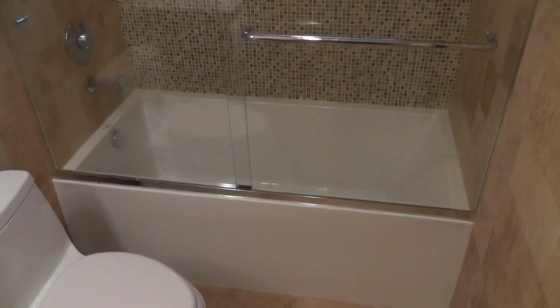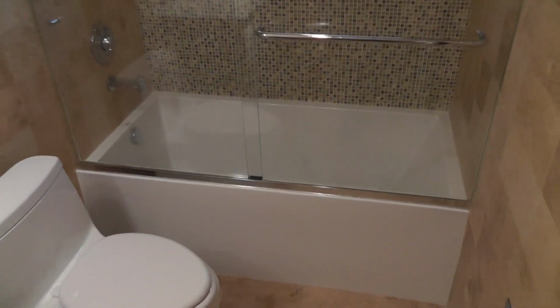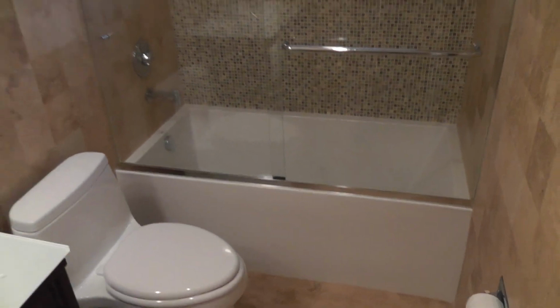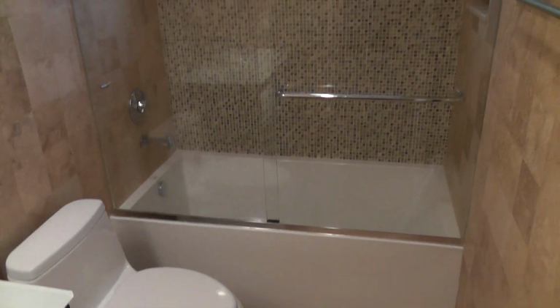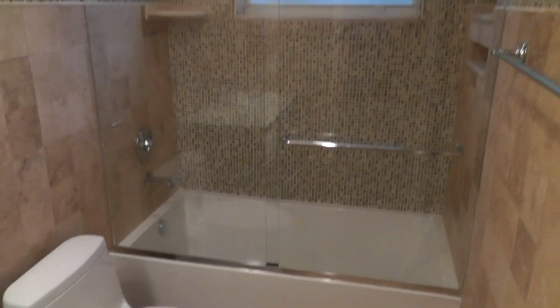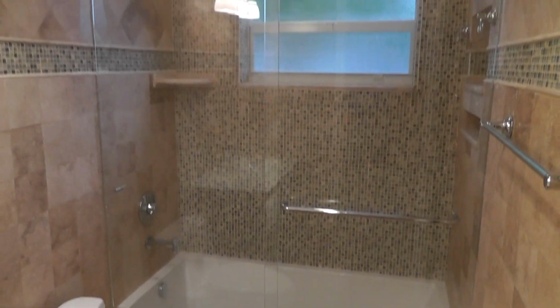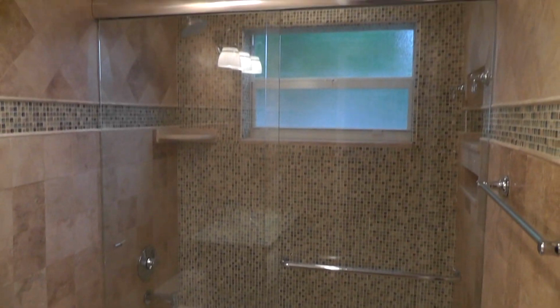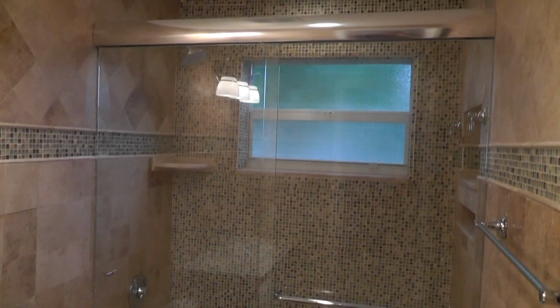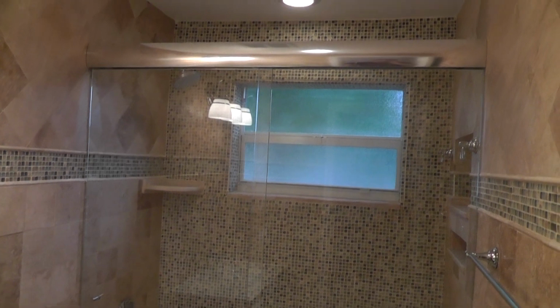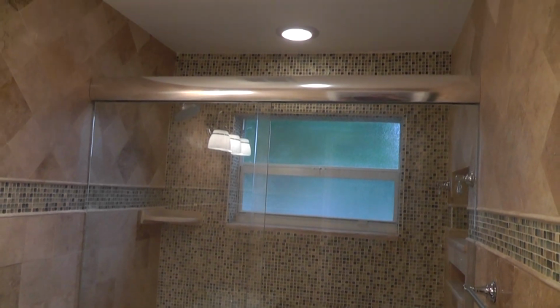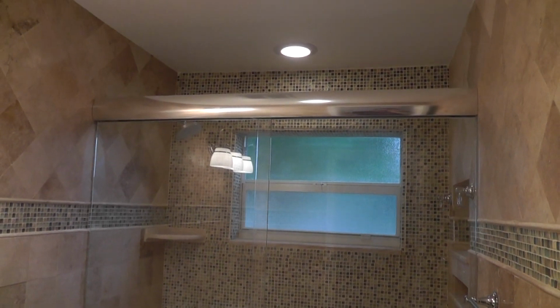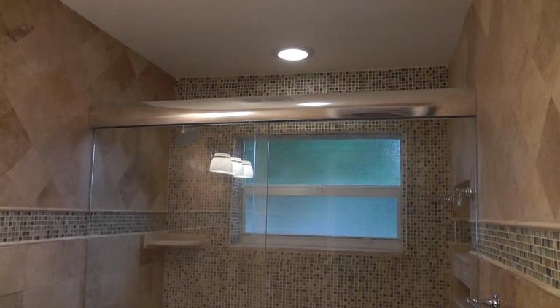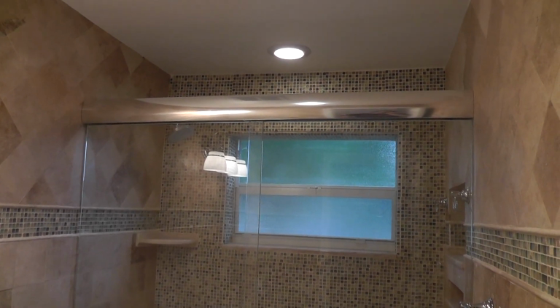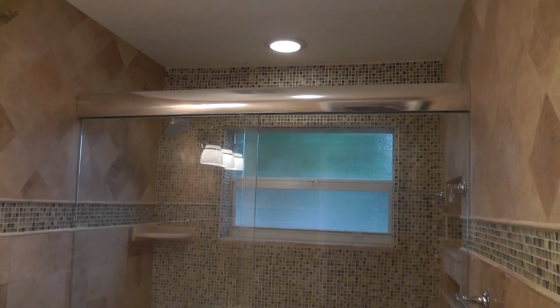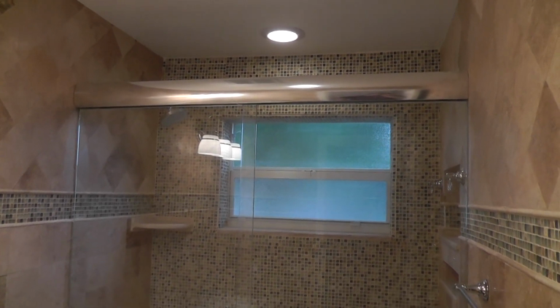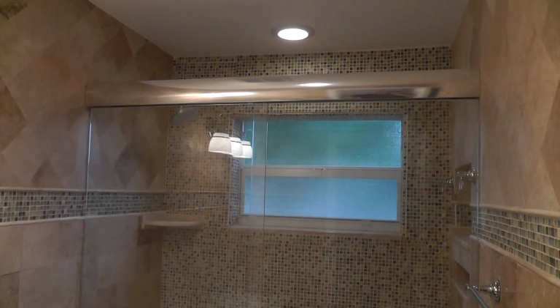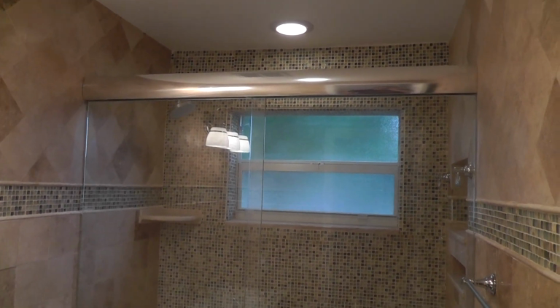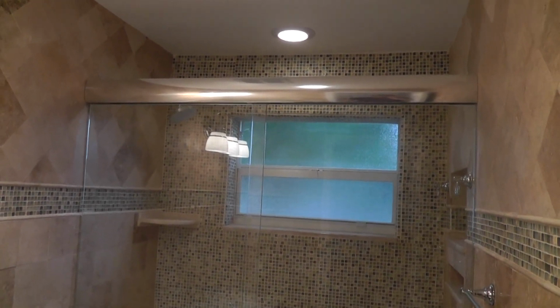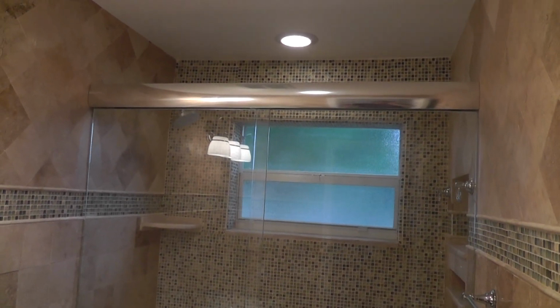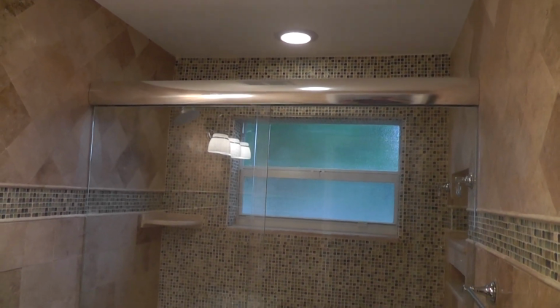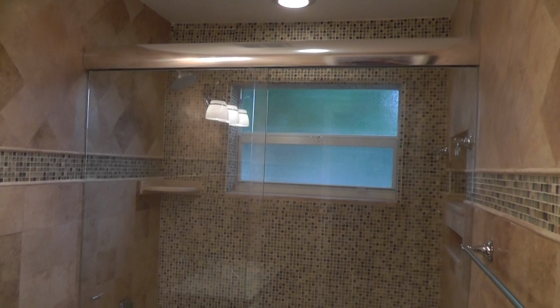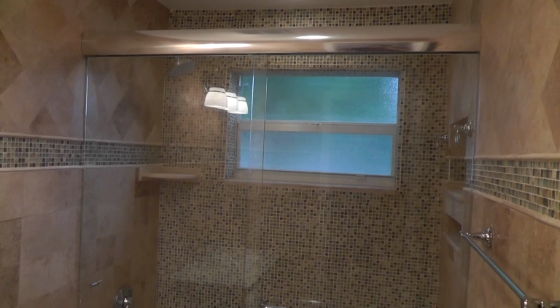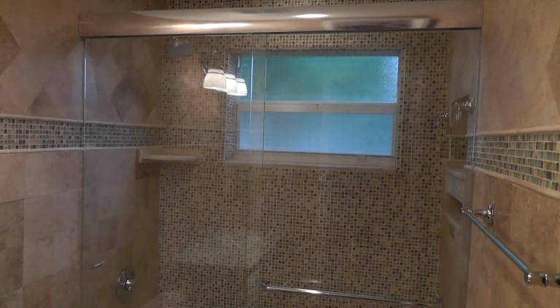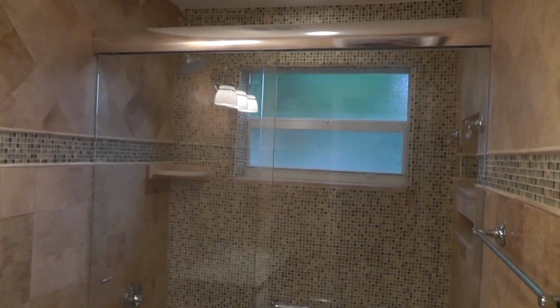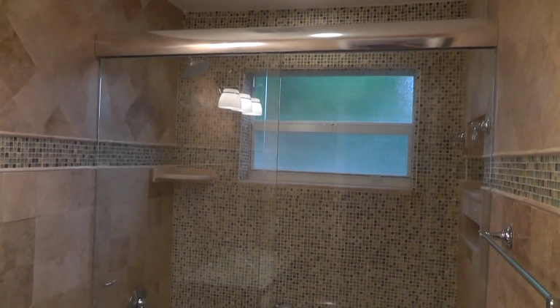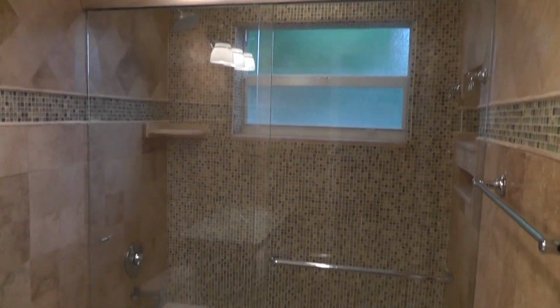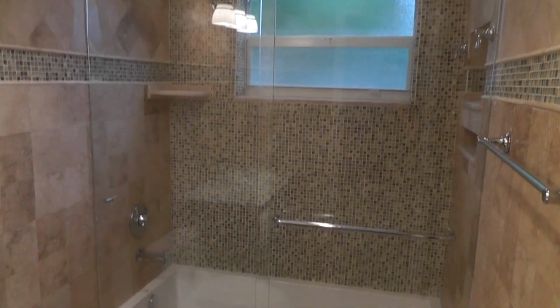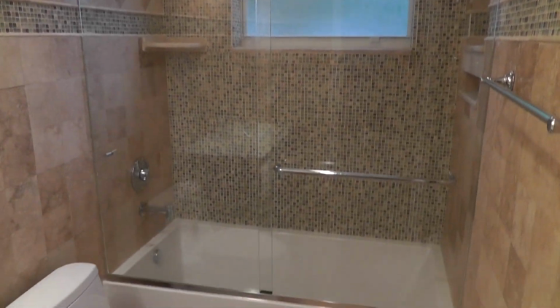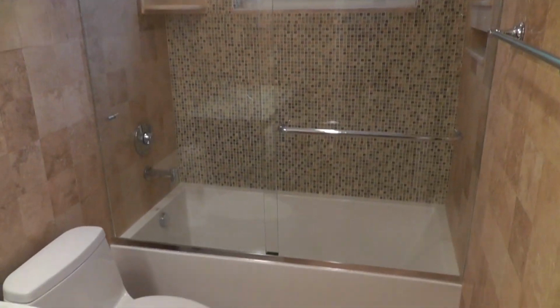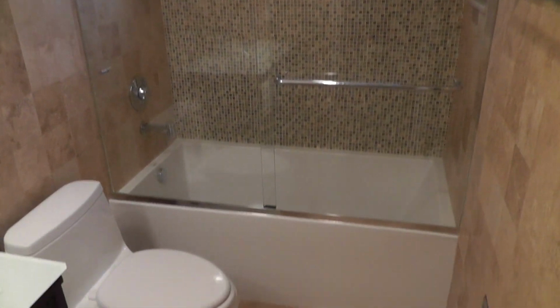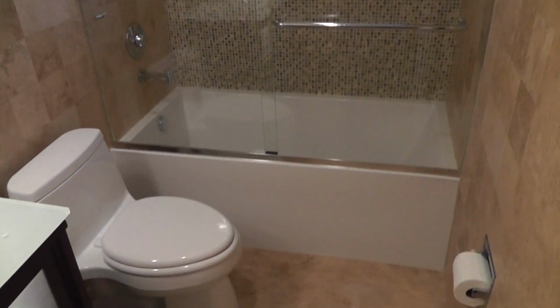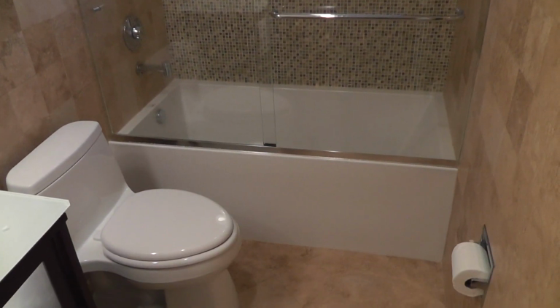I hope you like the video. This is Luciano from Al's Quality Shower Door Enclosures. This type of sliding door is called CK from Sierra Lawrence. Thank you very much, bye bye.